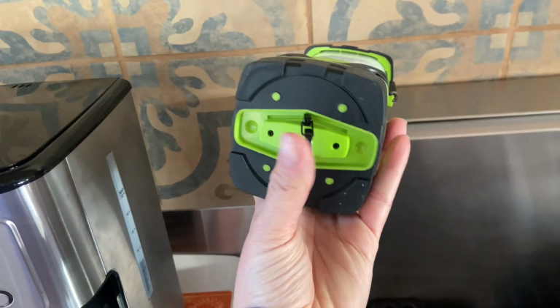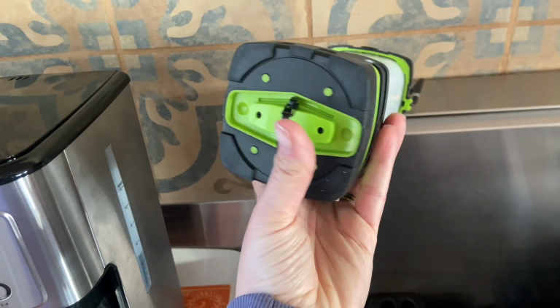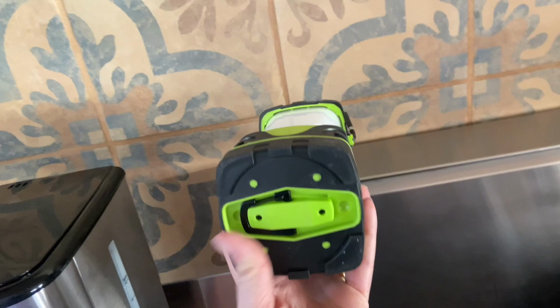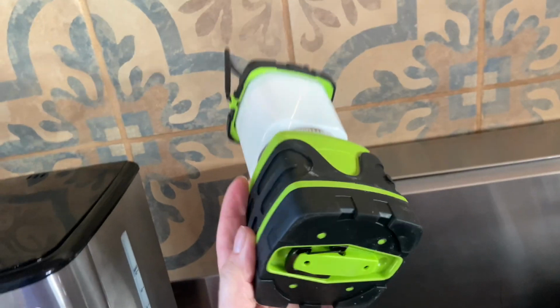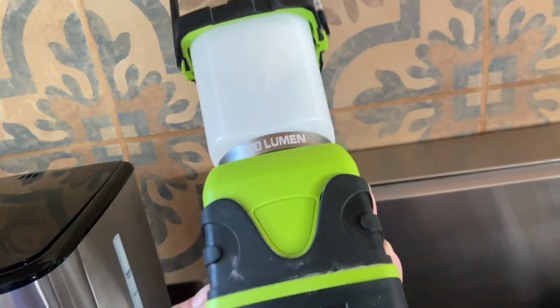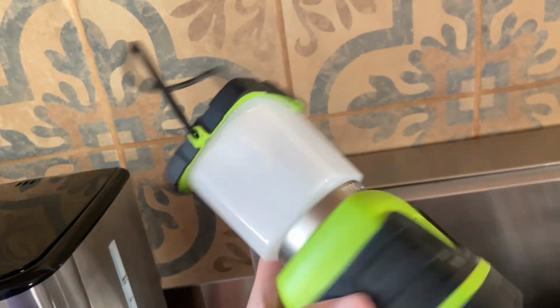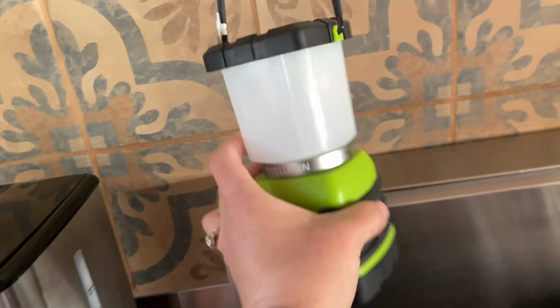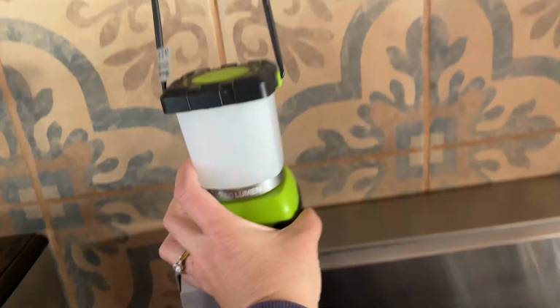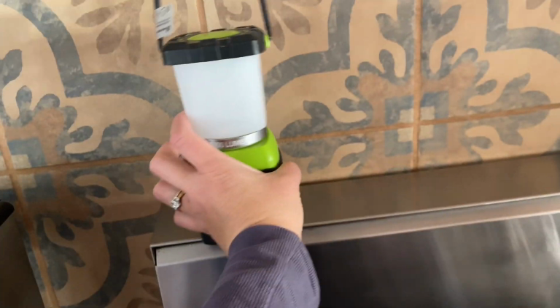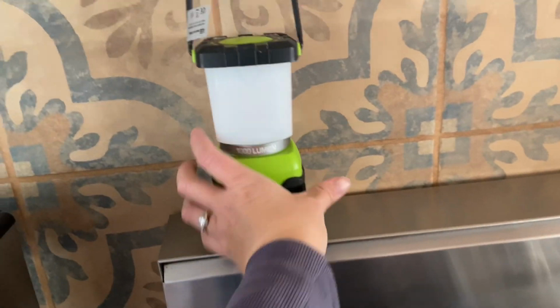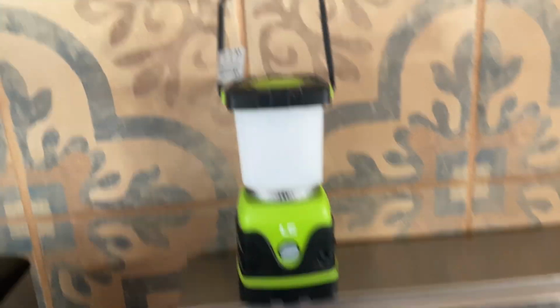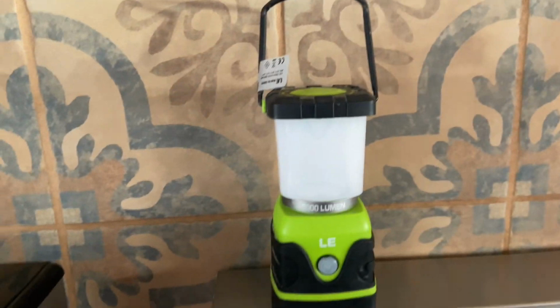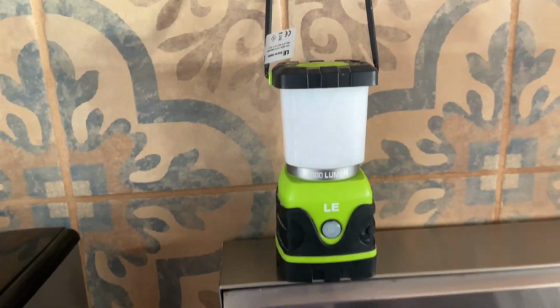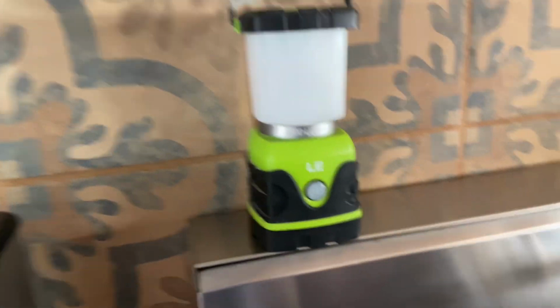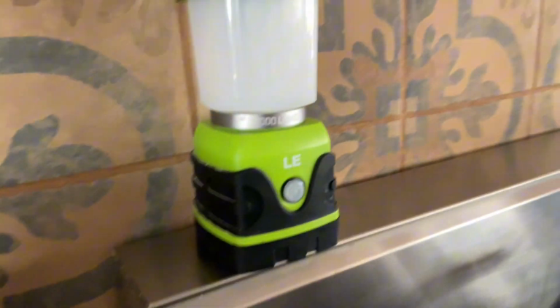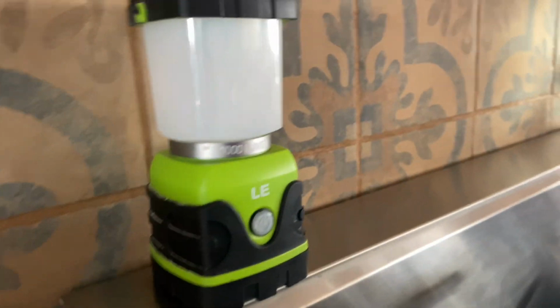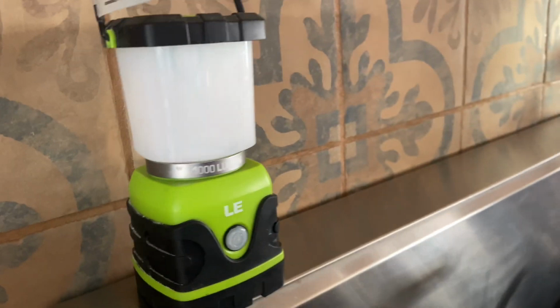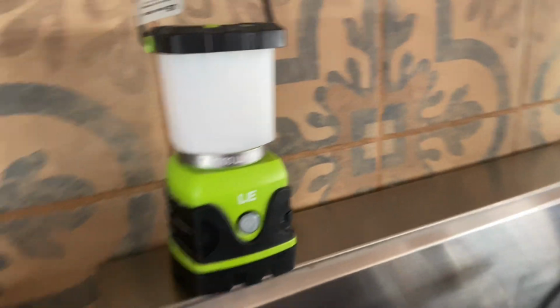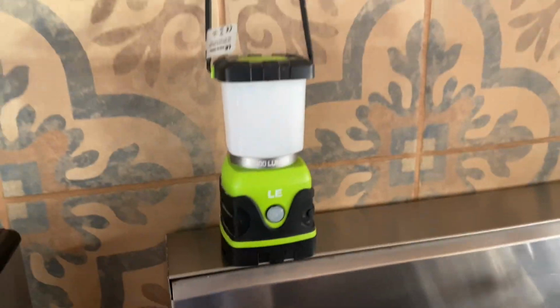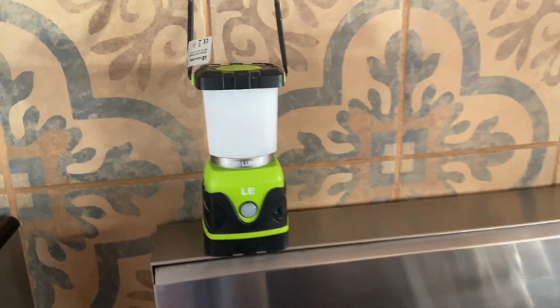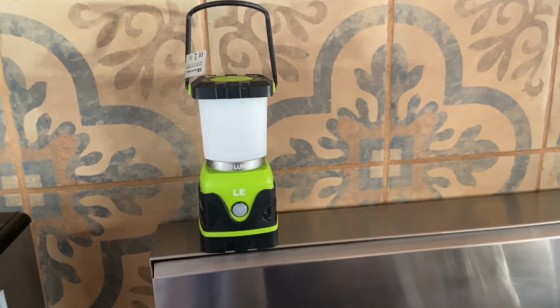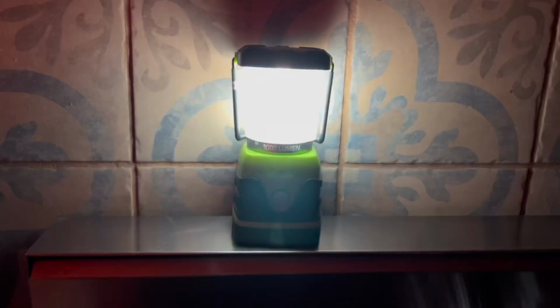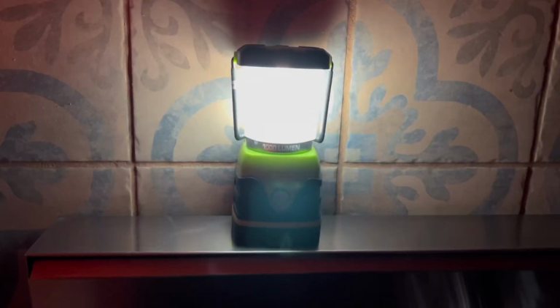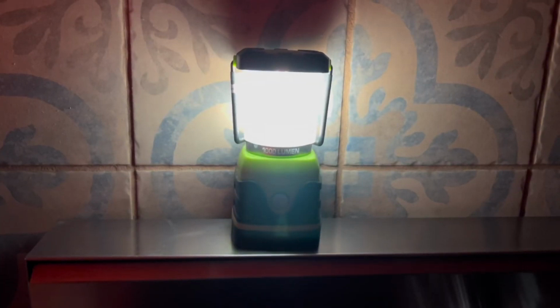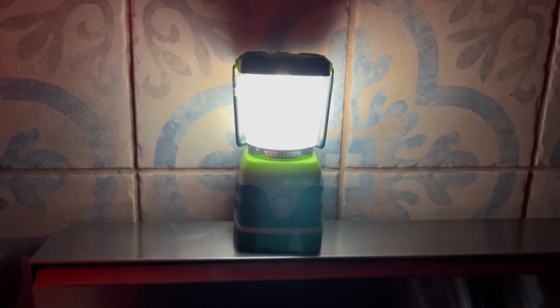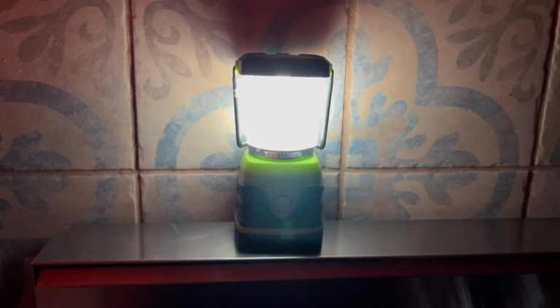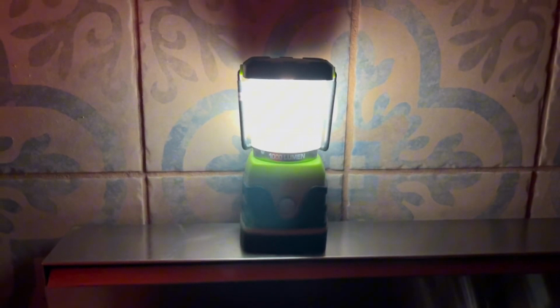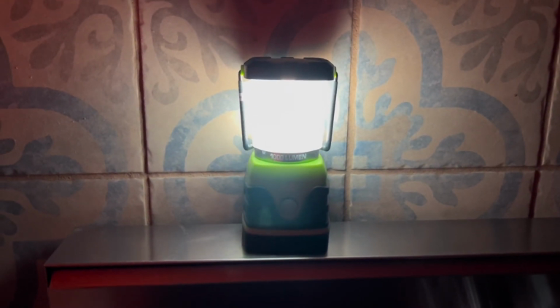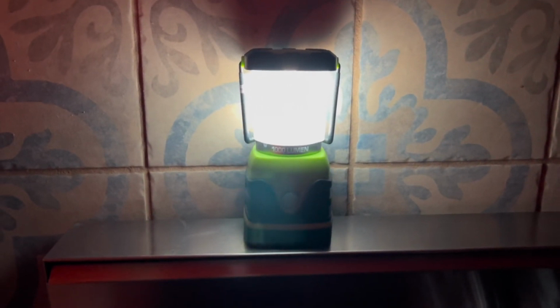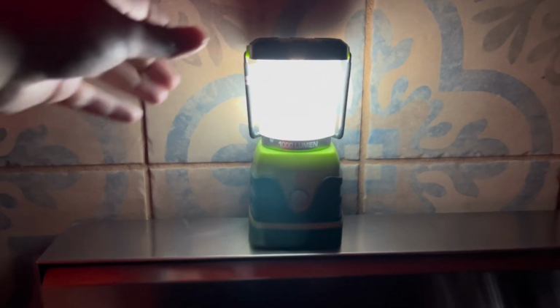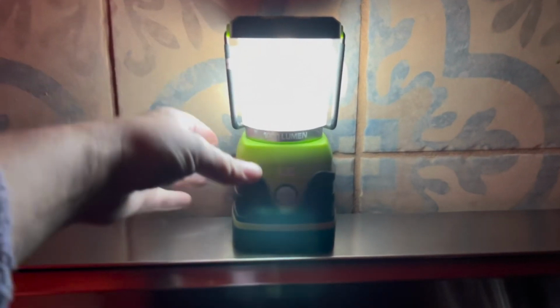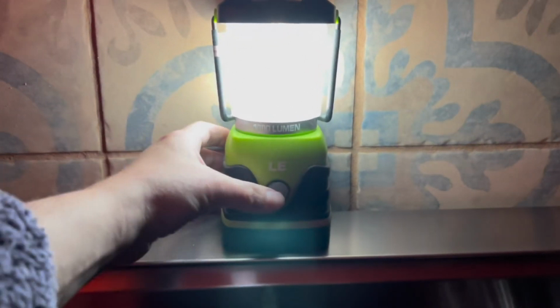It does take 3D size batteries and it can last up to 12 hours. There are four different light modes: daylight white, warm white, full brightness, and flashing.